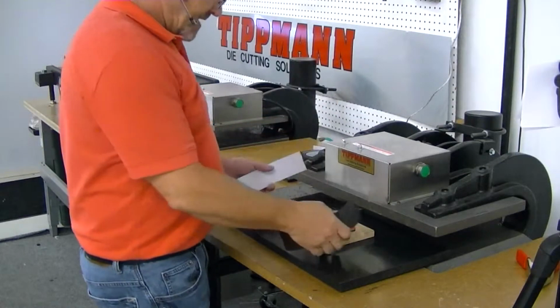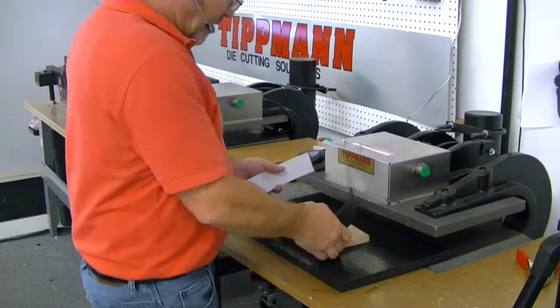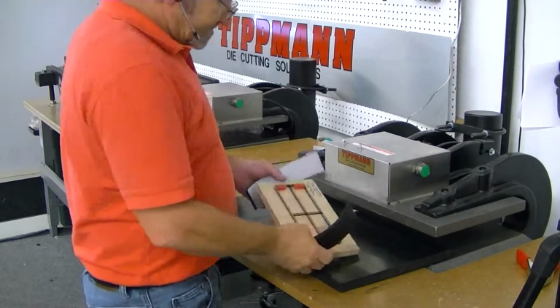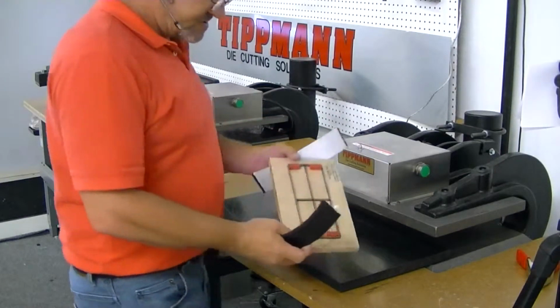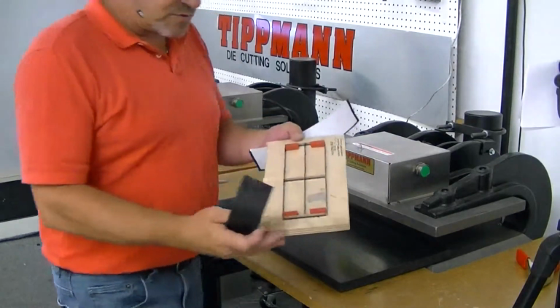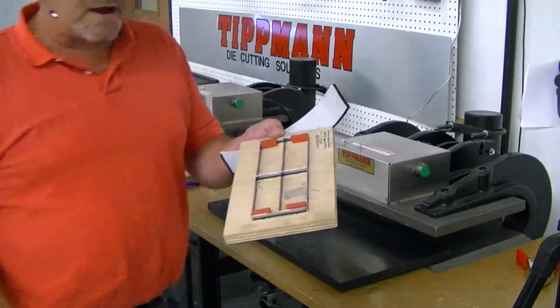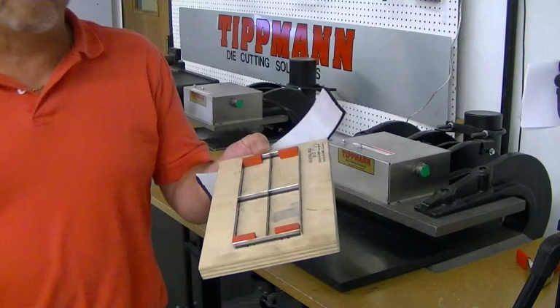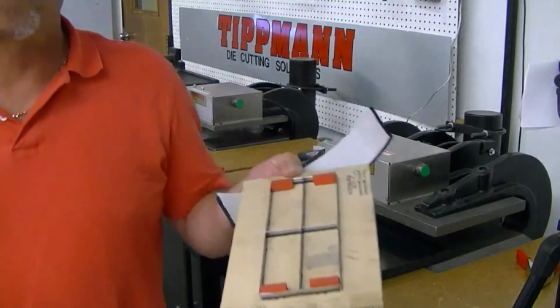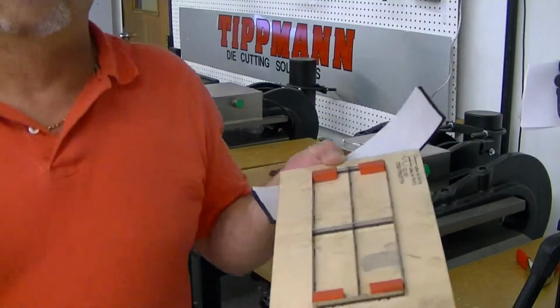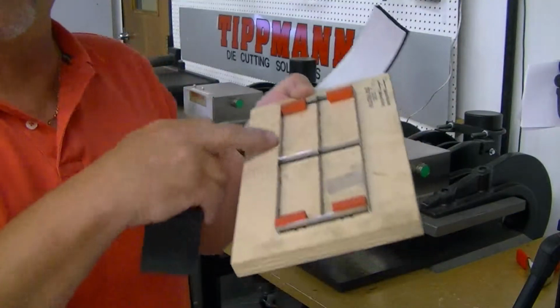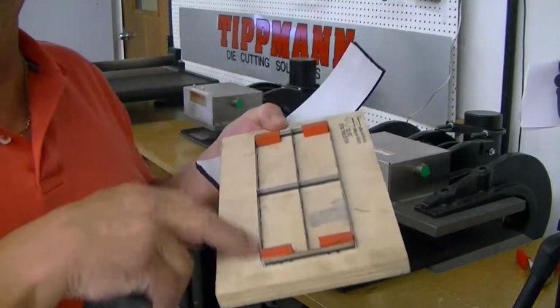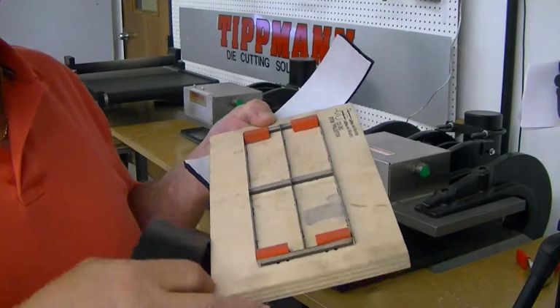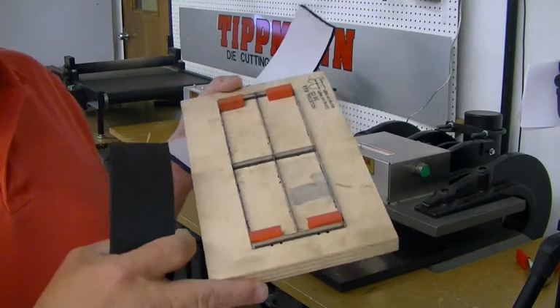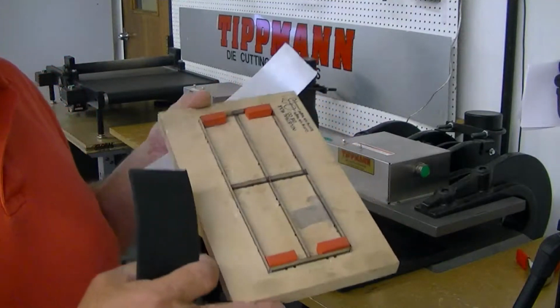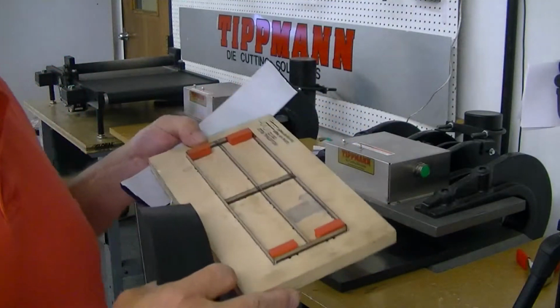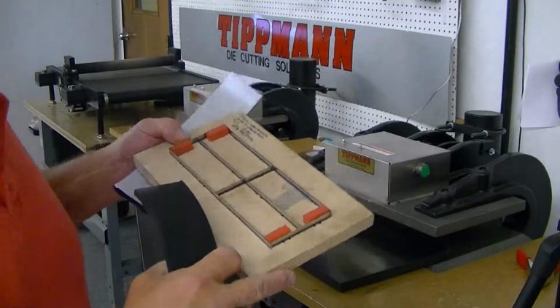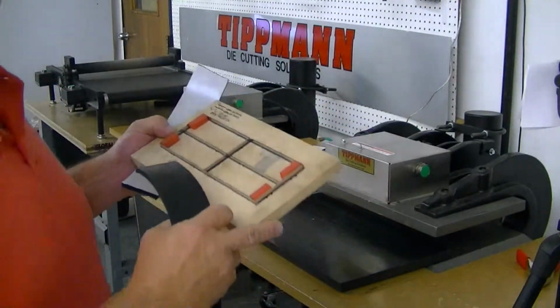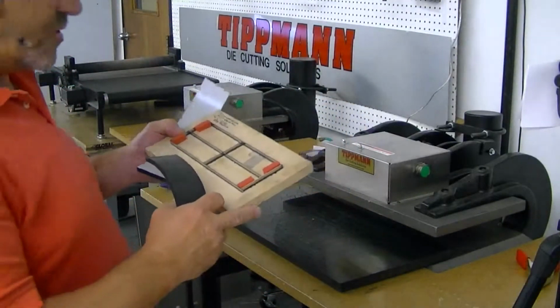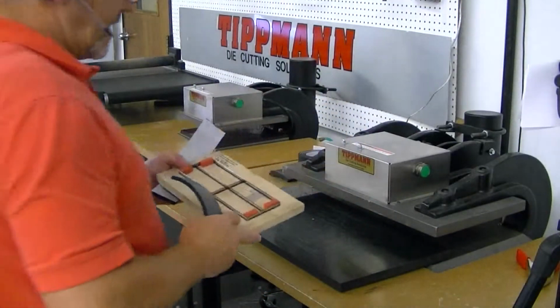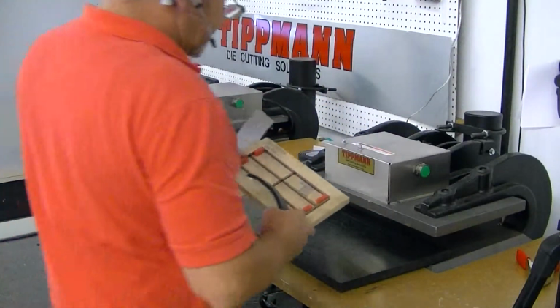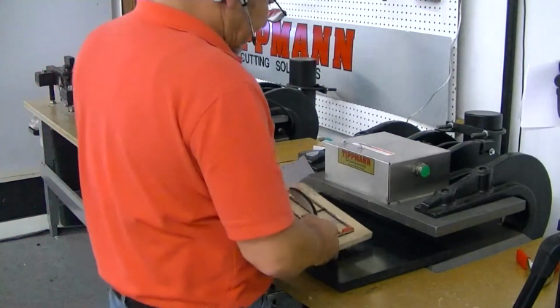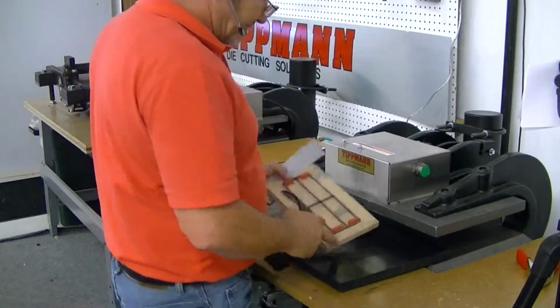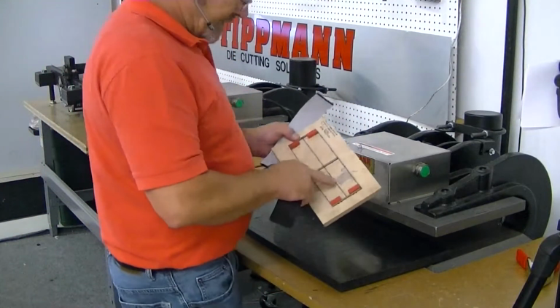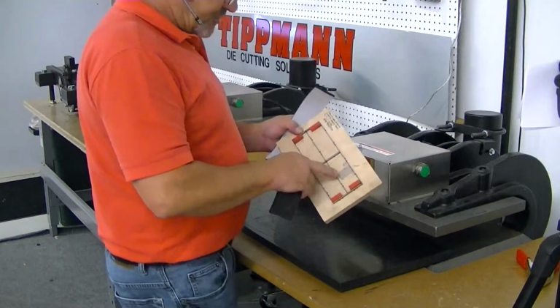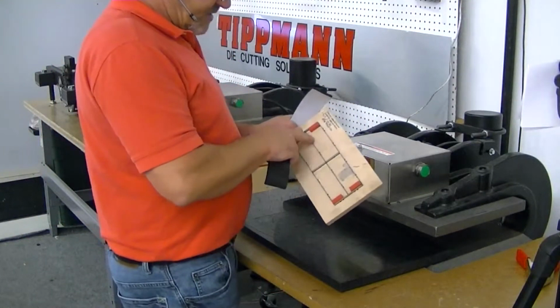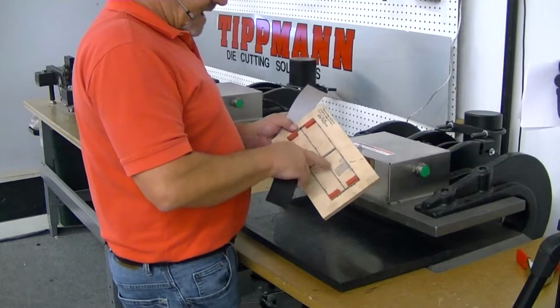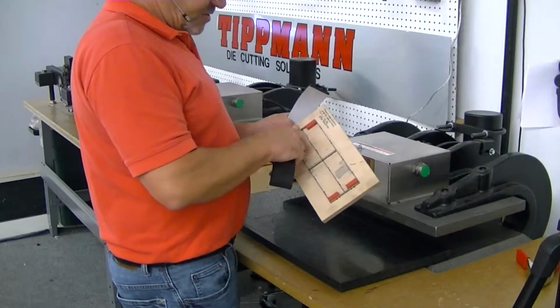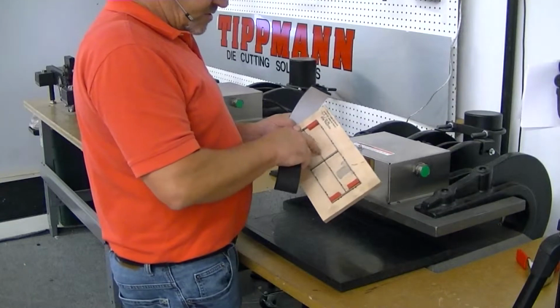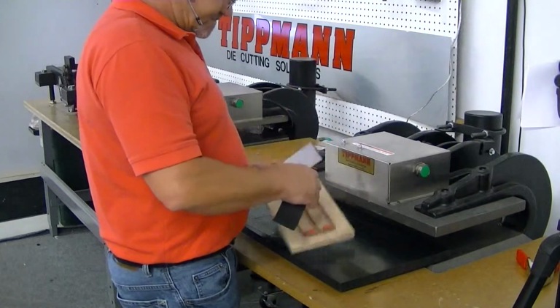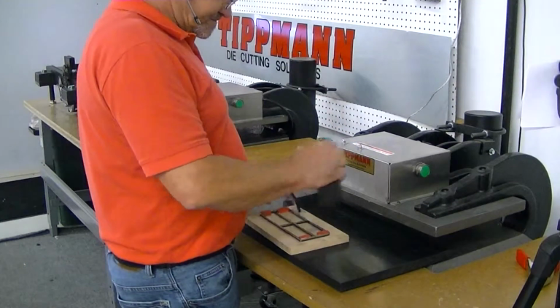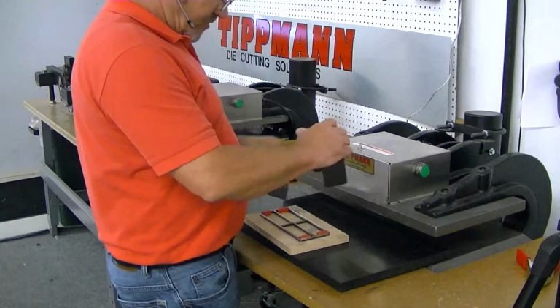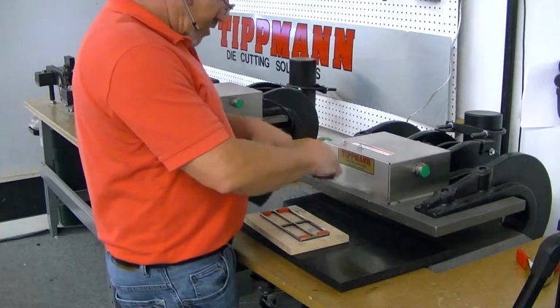I've got a small steel rule die here. It's got a couple of longer rectangles in it, and this is kind of the way you're going to want yours to be set up, except you're going to have a little gap in between yours for your rows.